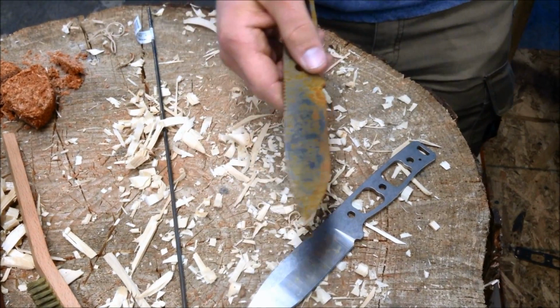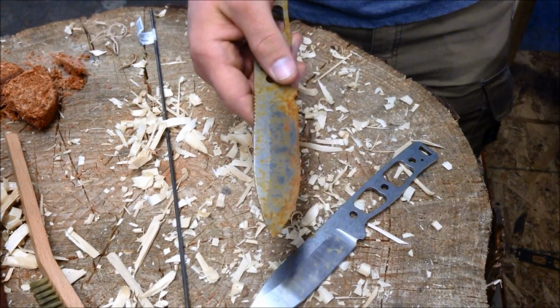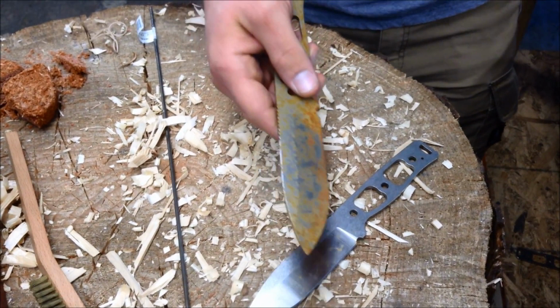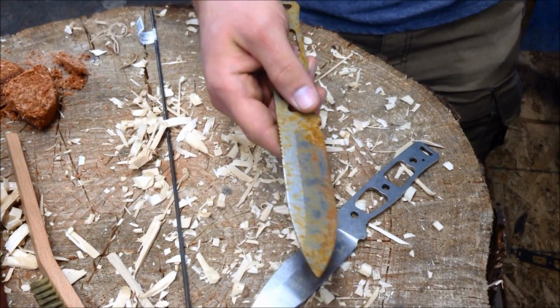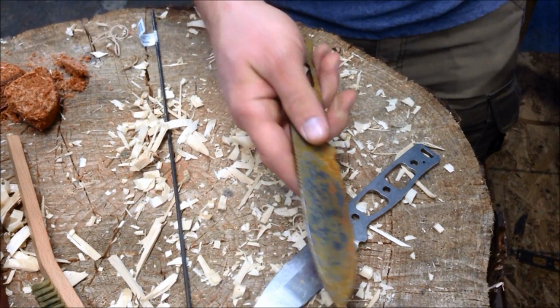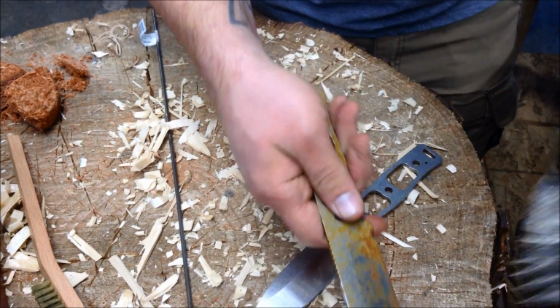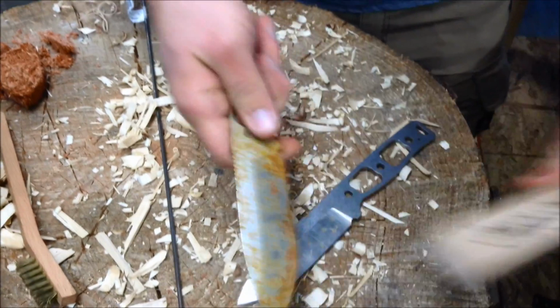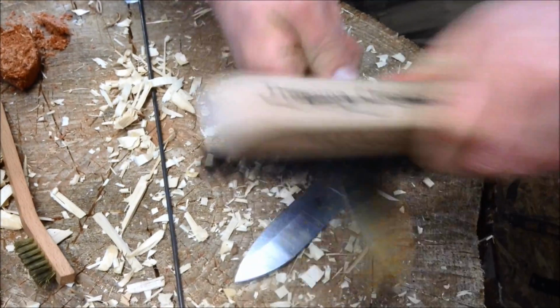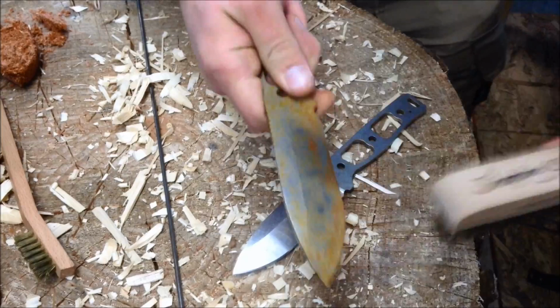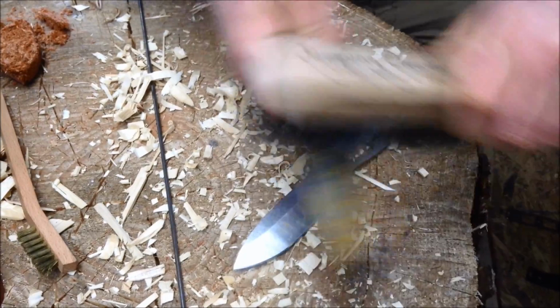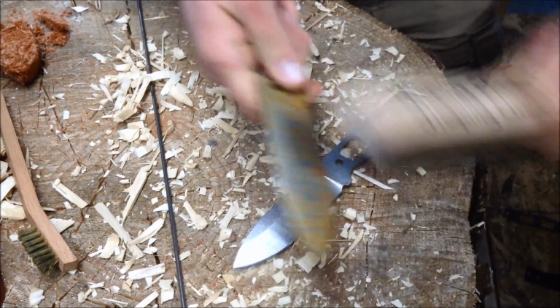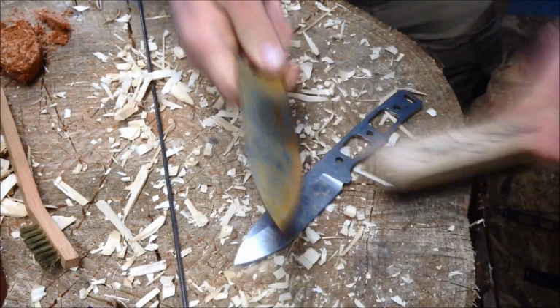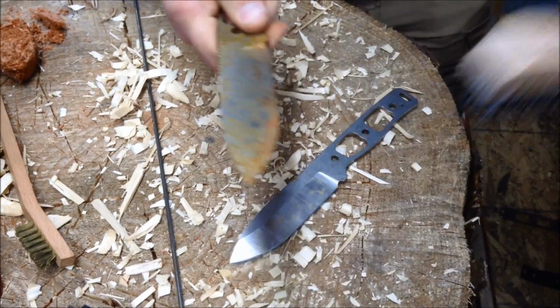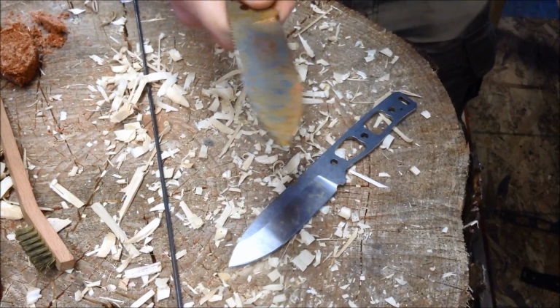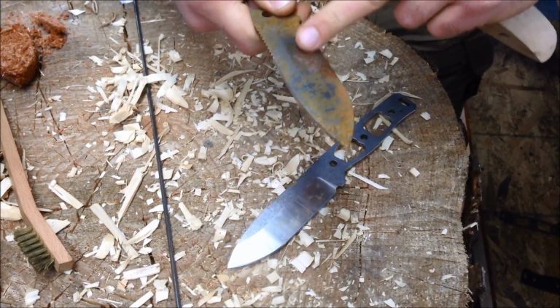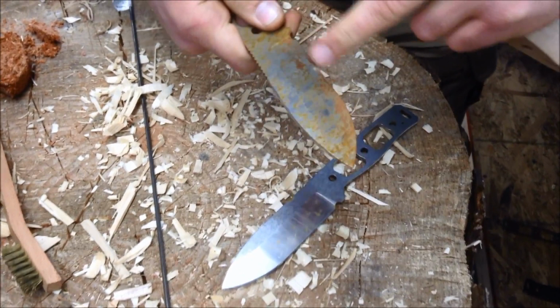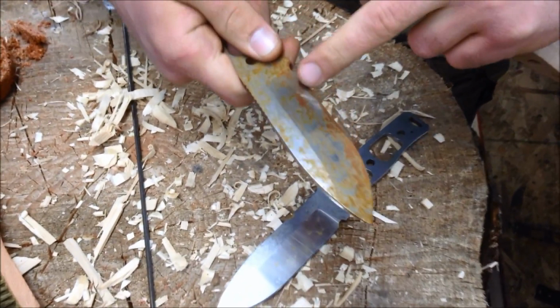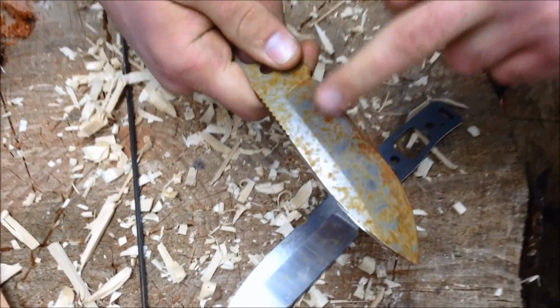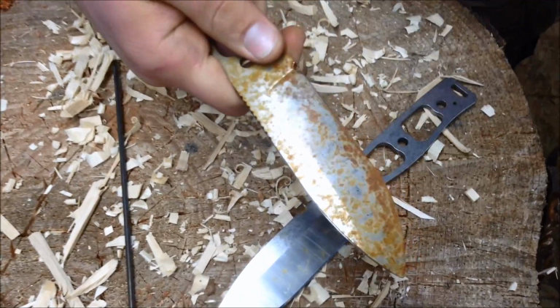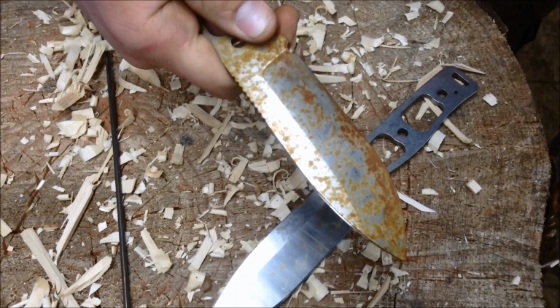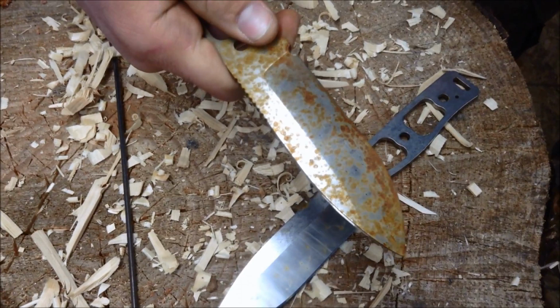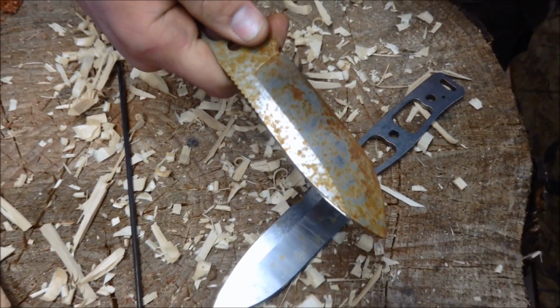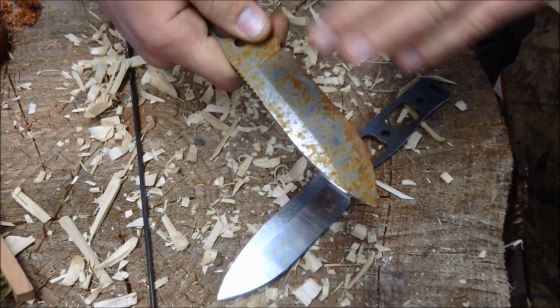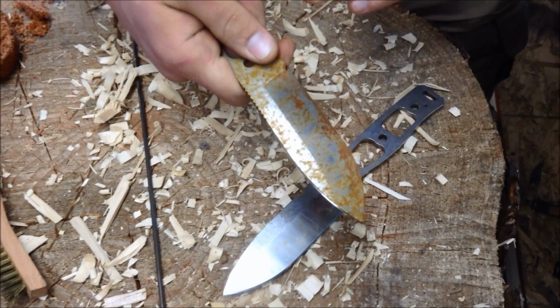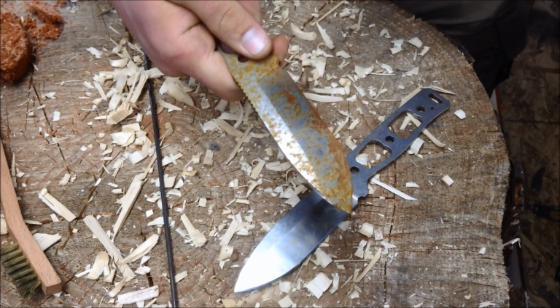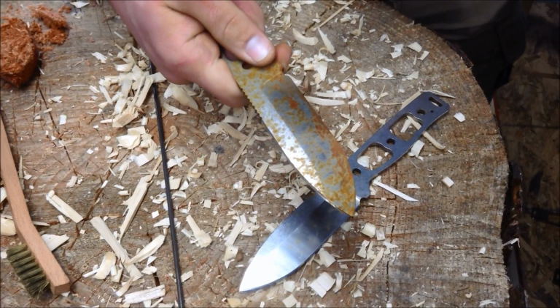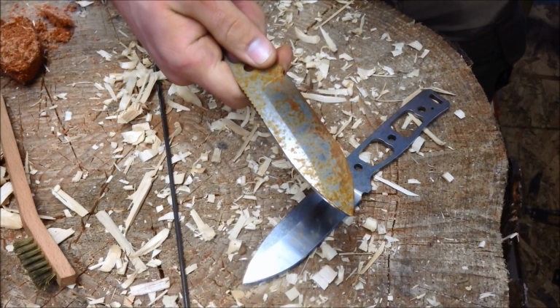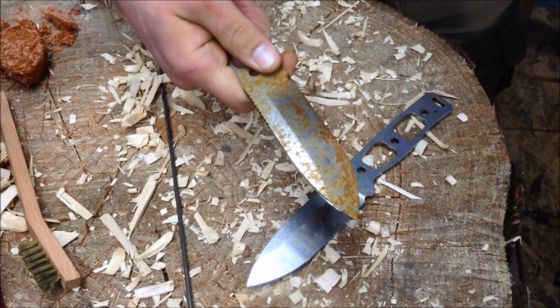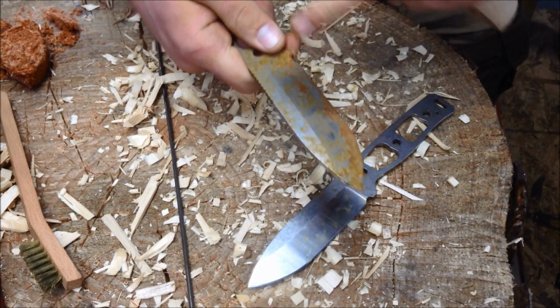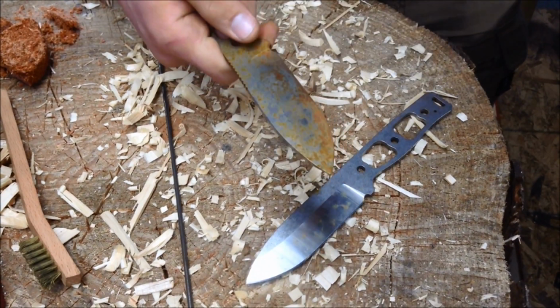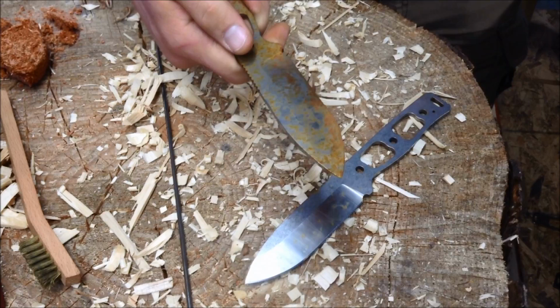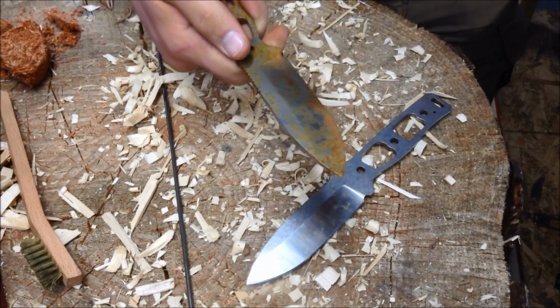Even if we take a steel brush to it, it starts to clean up. It has kind of an orange patina. So if we apply some 3- or 4-aught steel wool to that, I'm sure we could clean that up just fine.